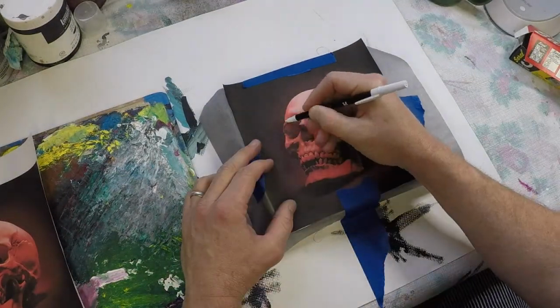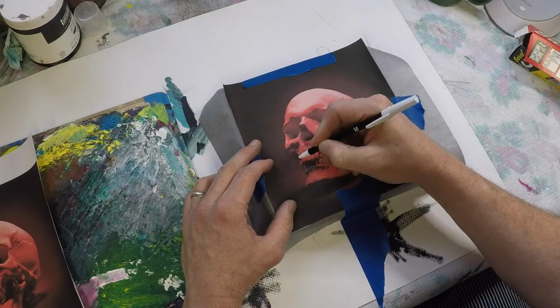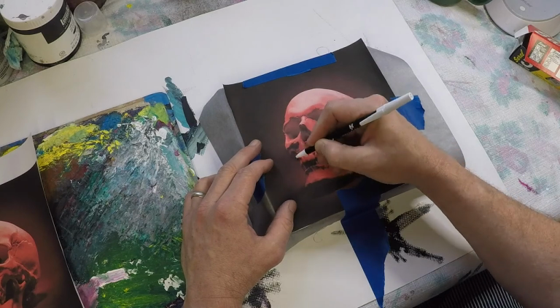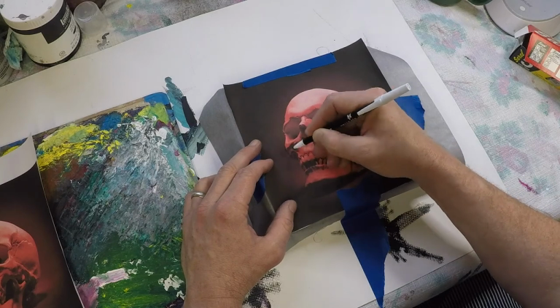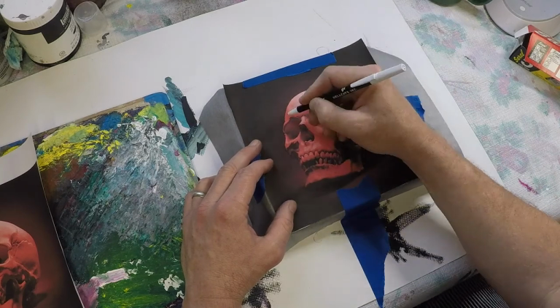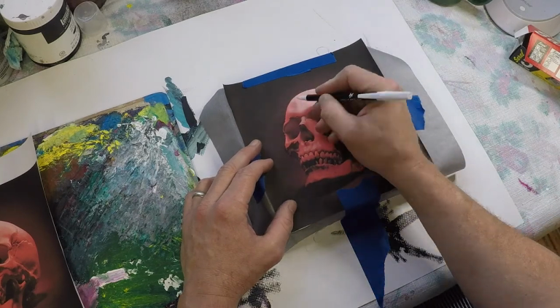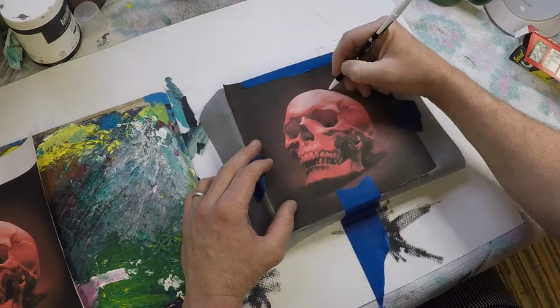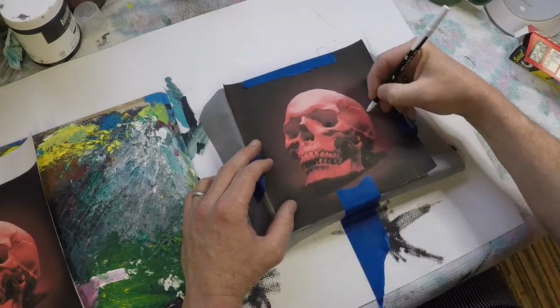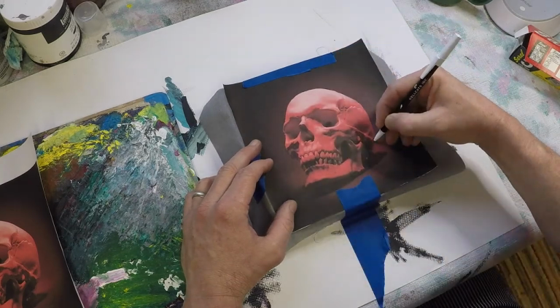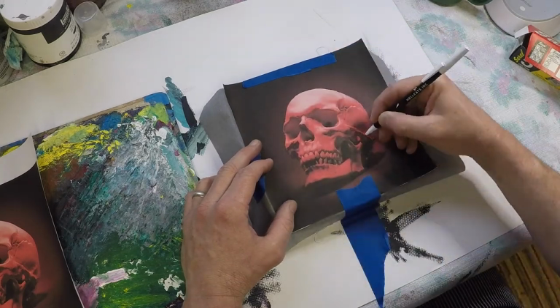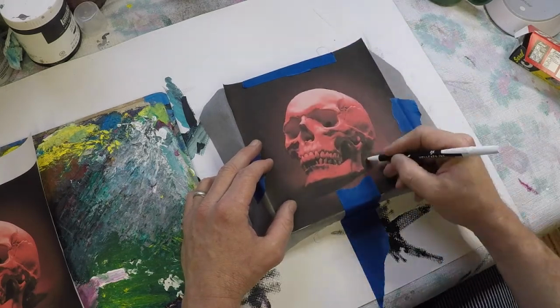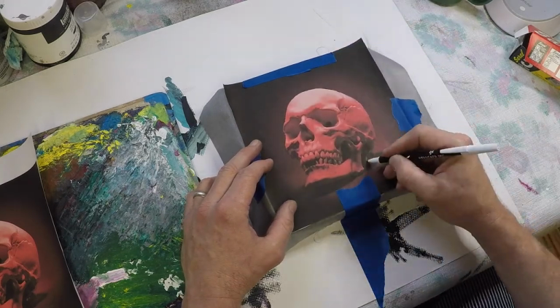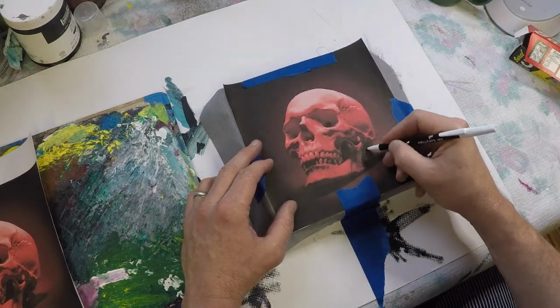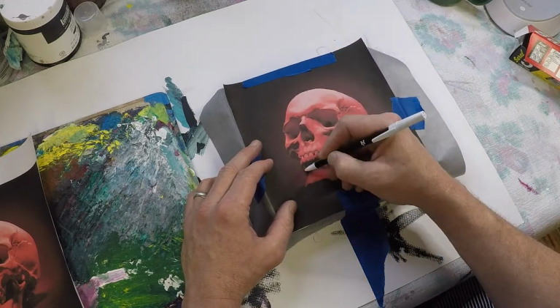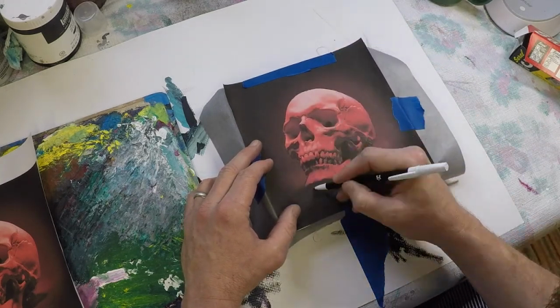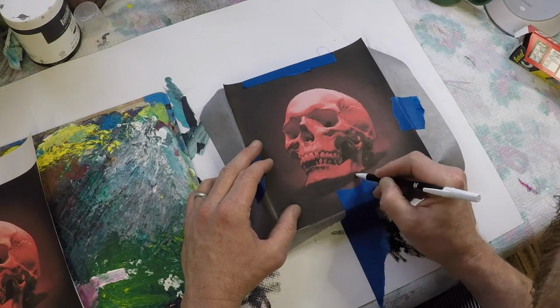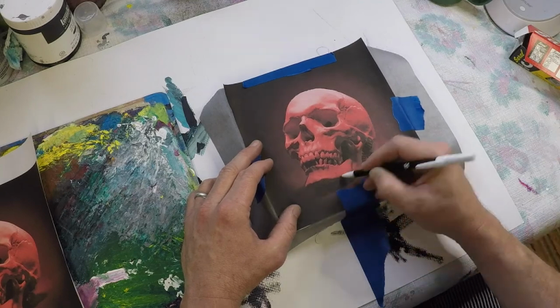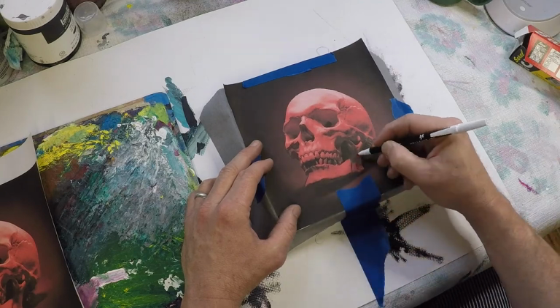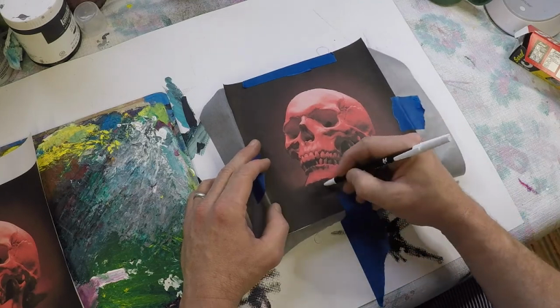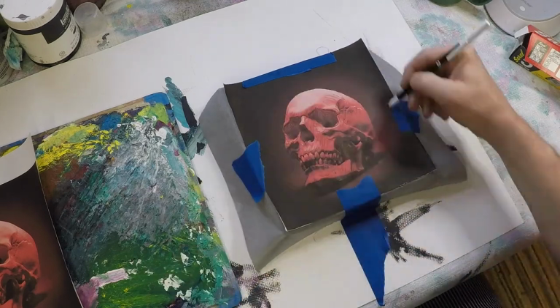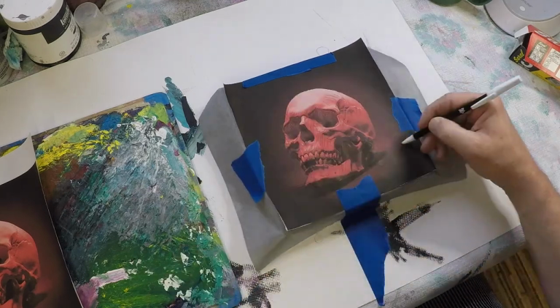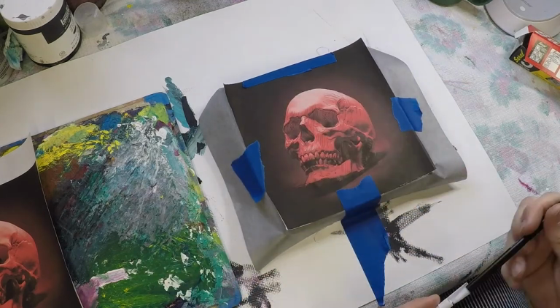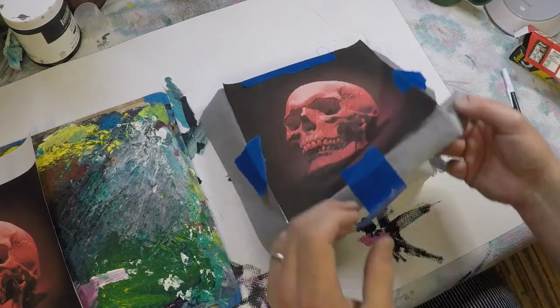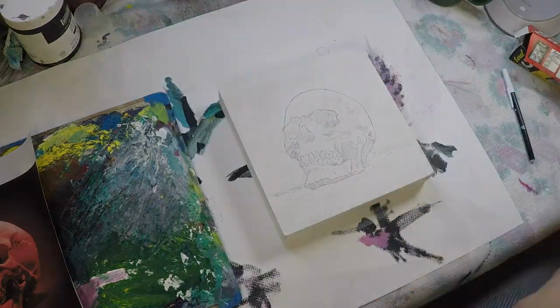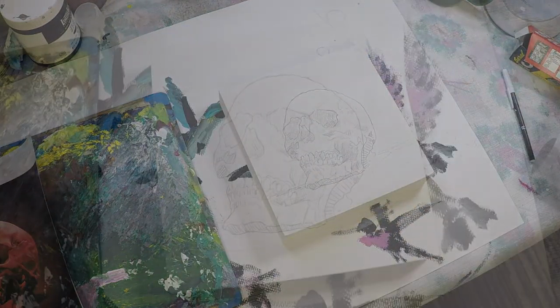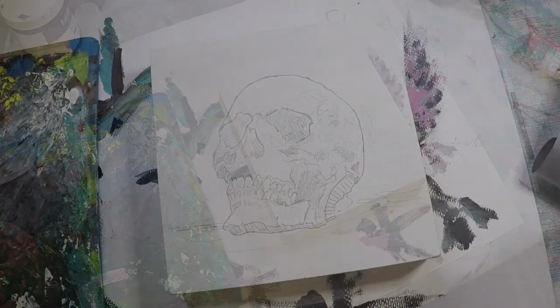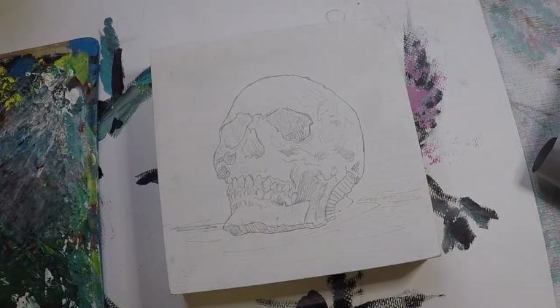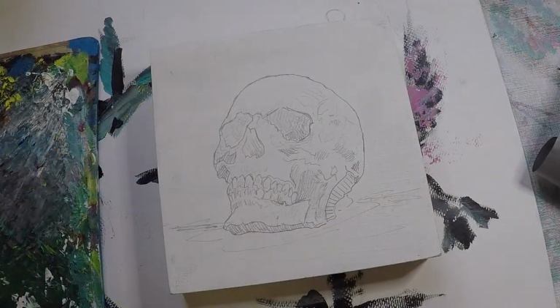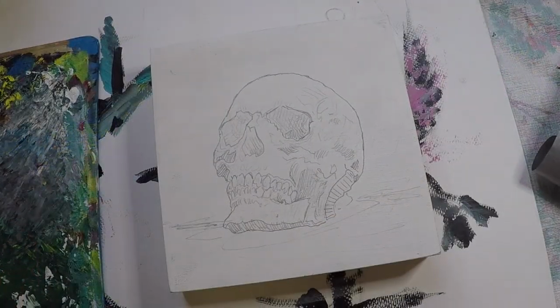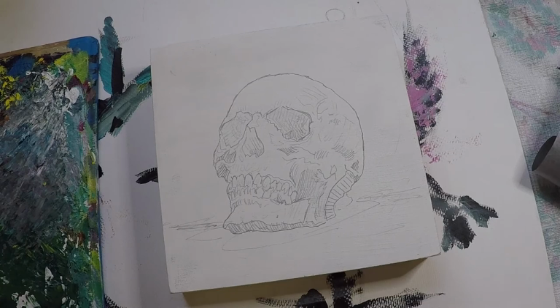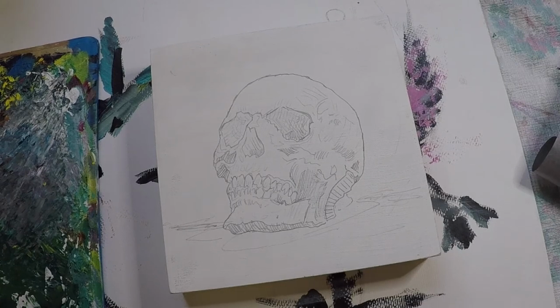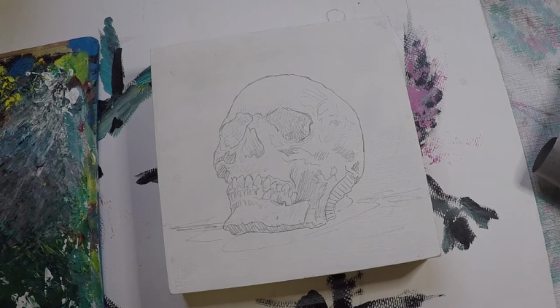I used Saral tracing paper just to transfer the basic shapes of the skull. Again, I'm not trying to make a complete perfect copy — I'm just trying to get the general proportions right.